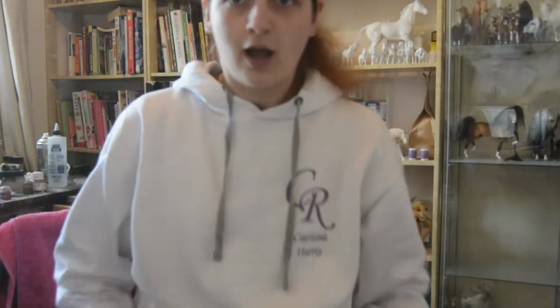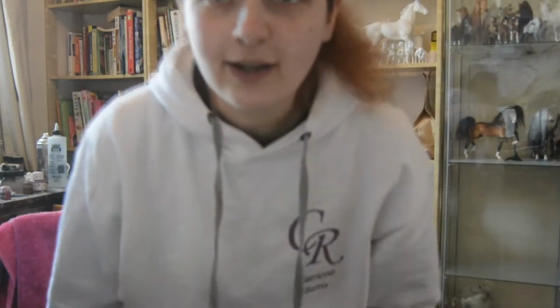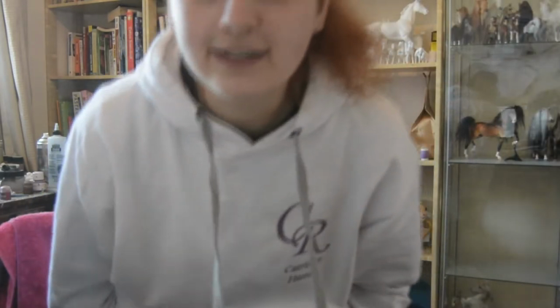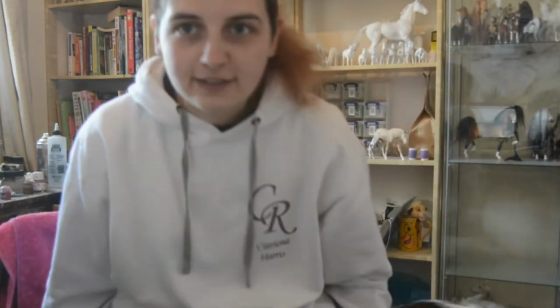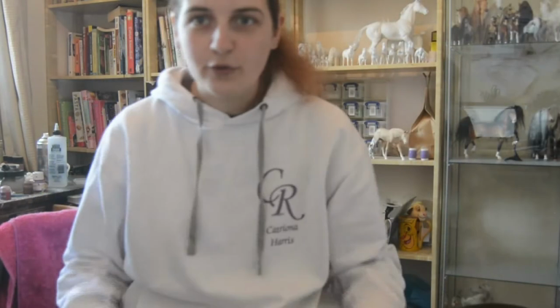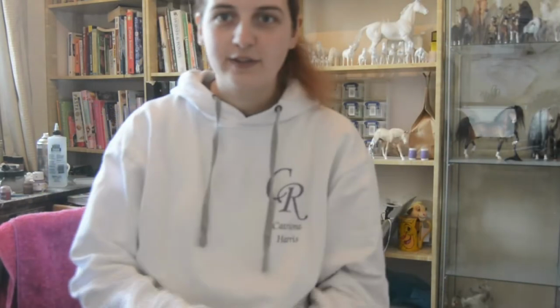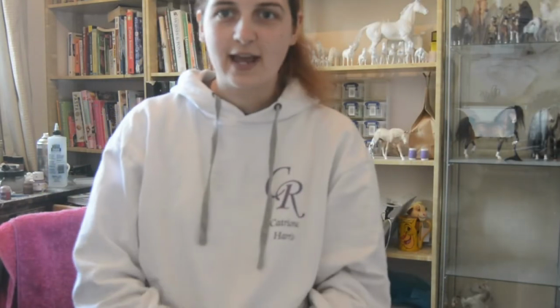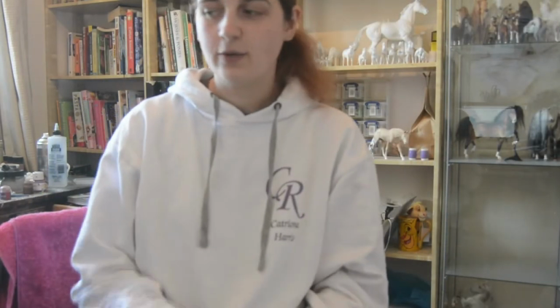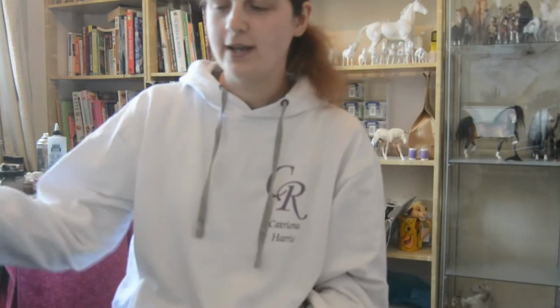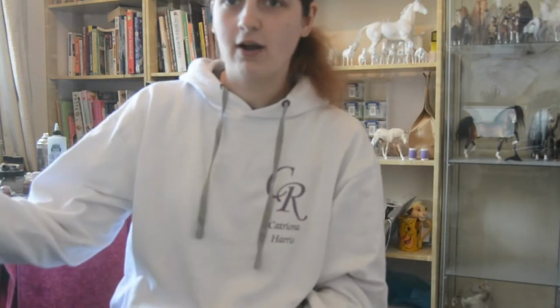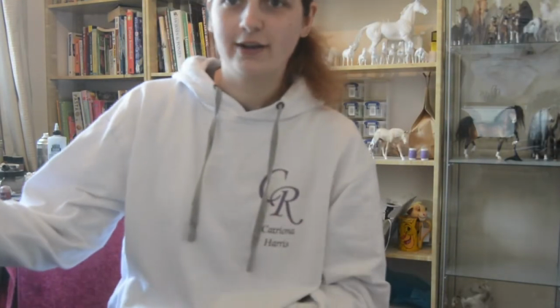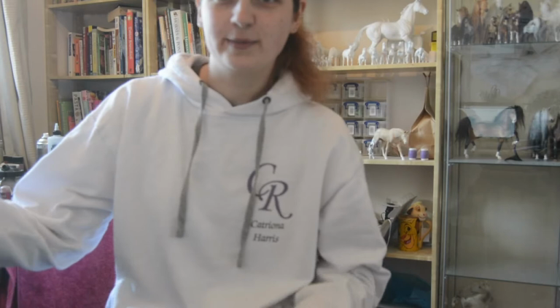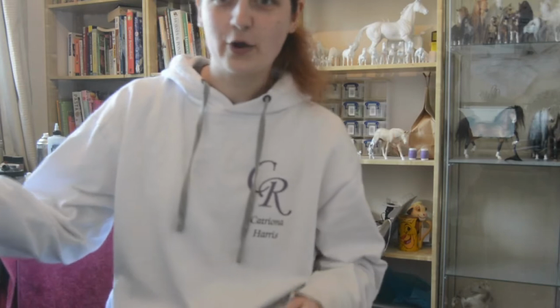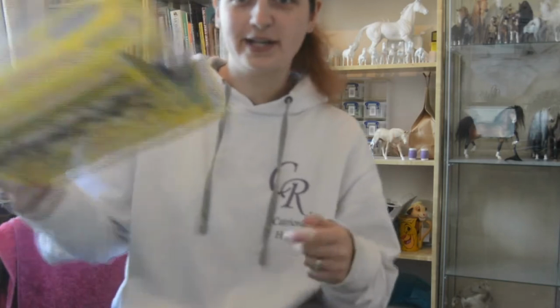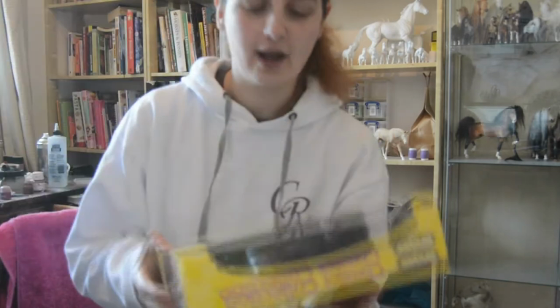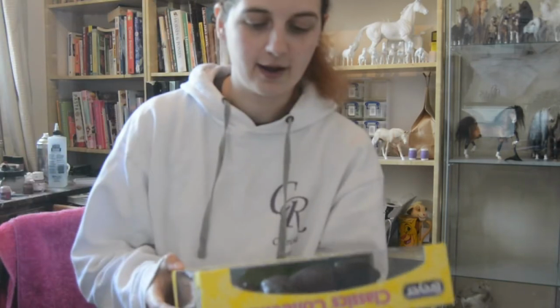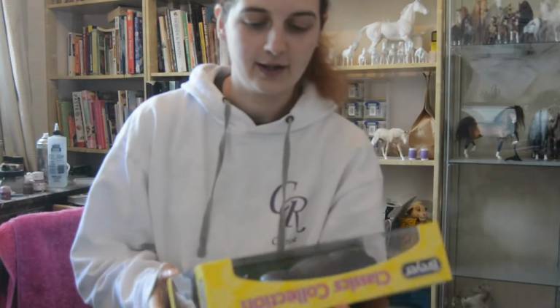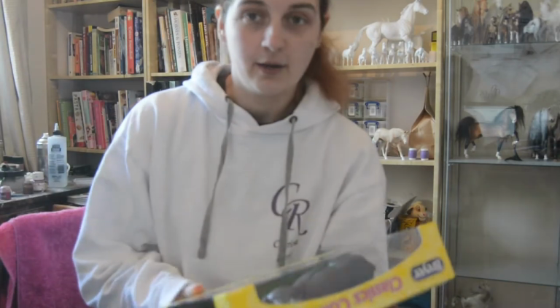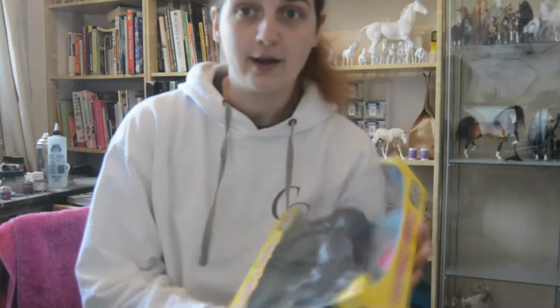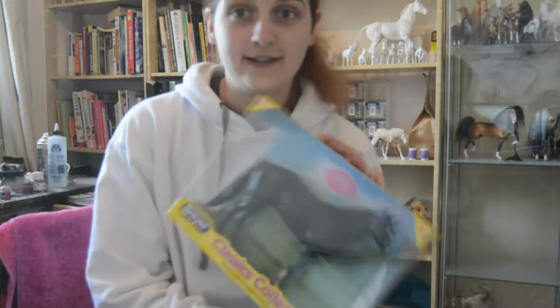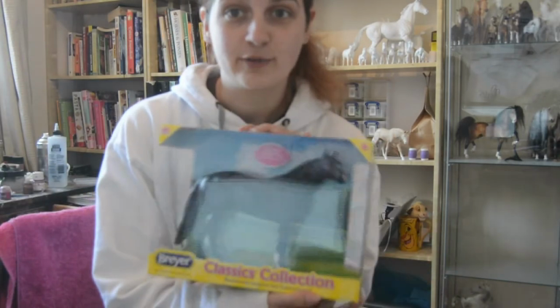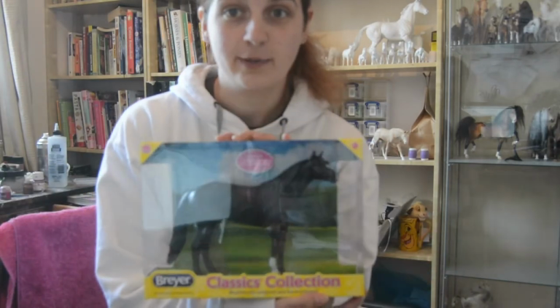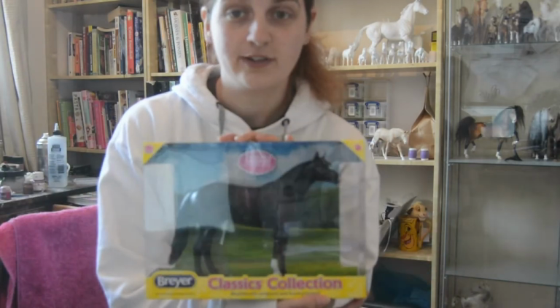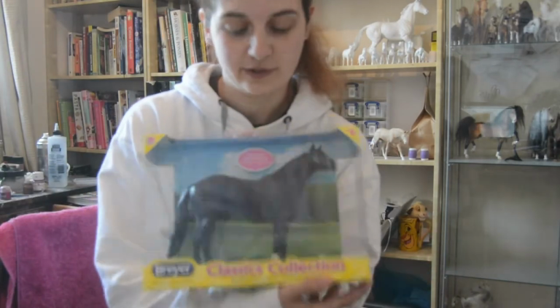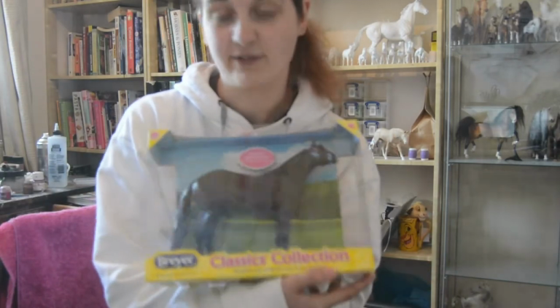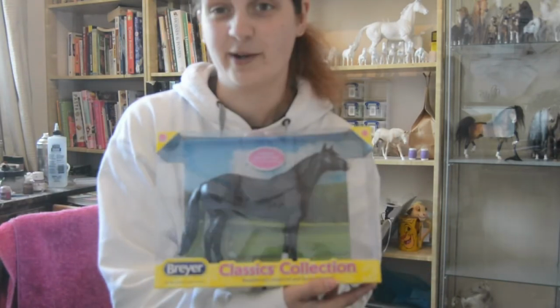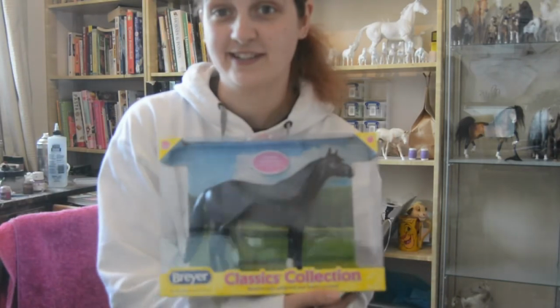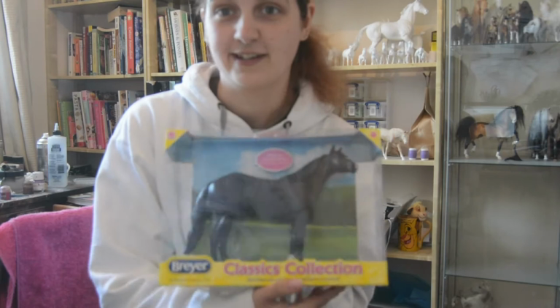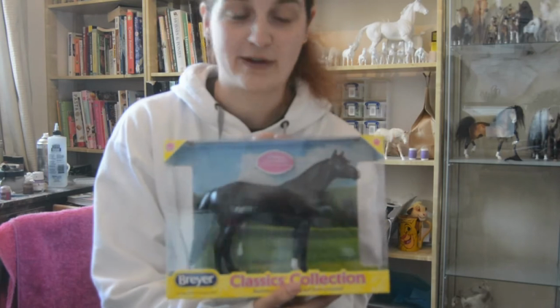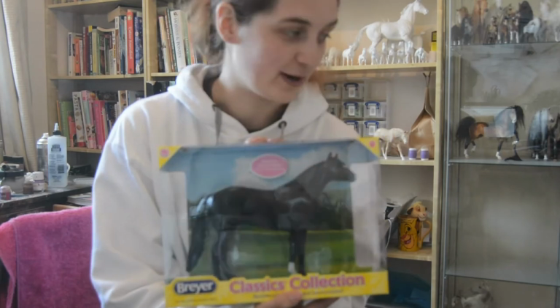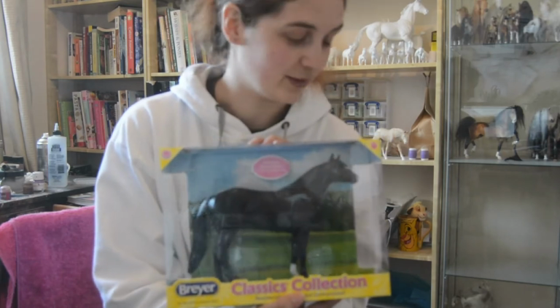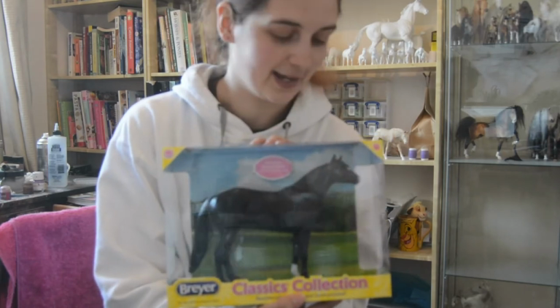Hi guys, so for today we are going to be opening my latest Breyer purchase, which isn't really a purchase — it was a raffle prize from last weekend.